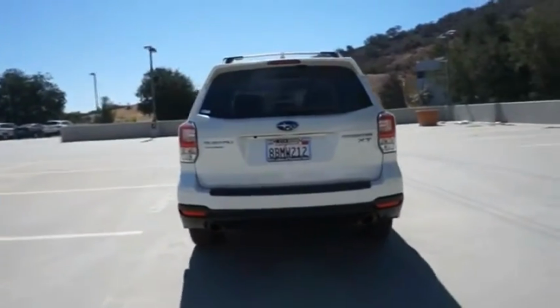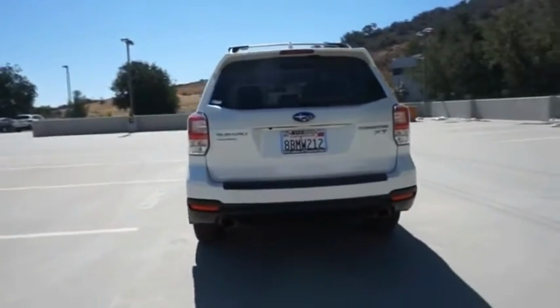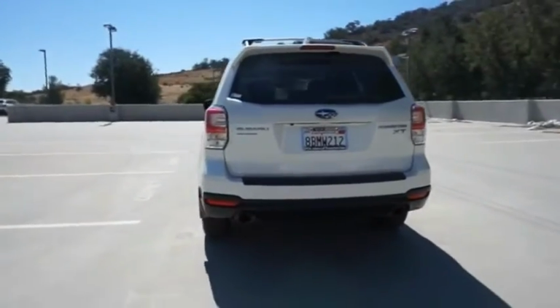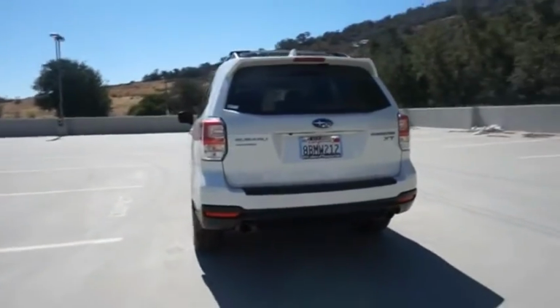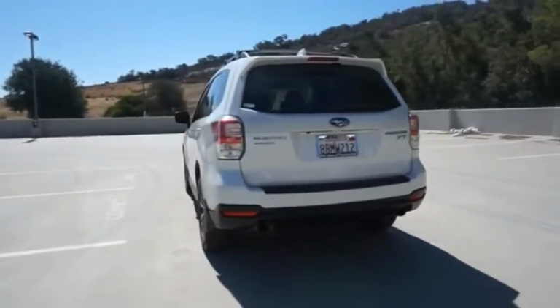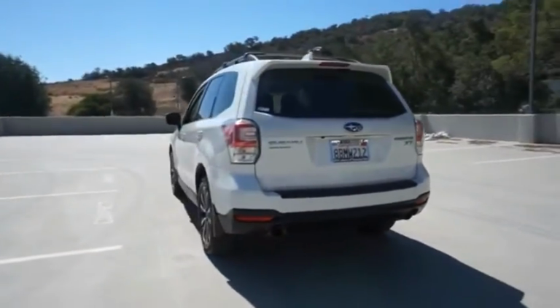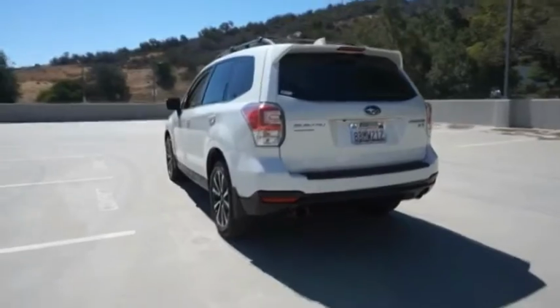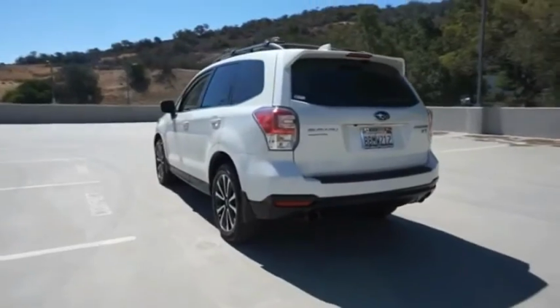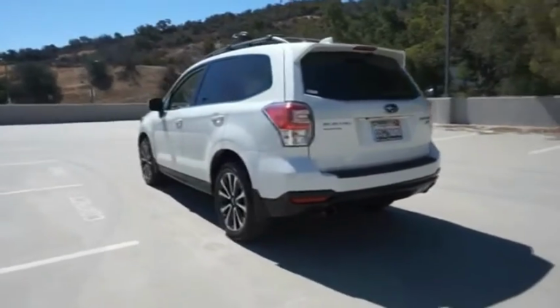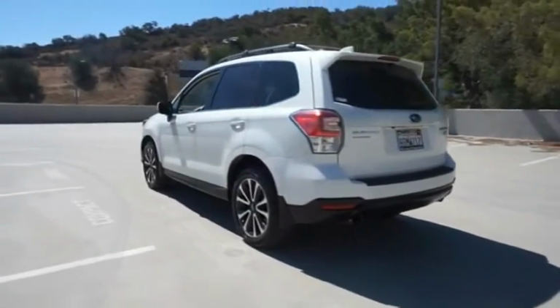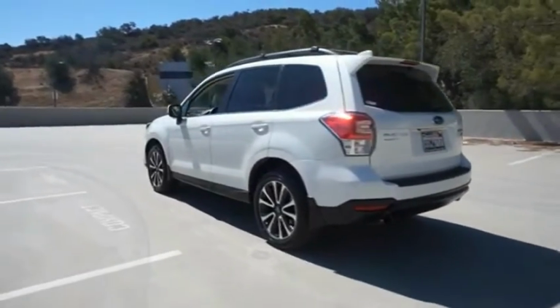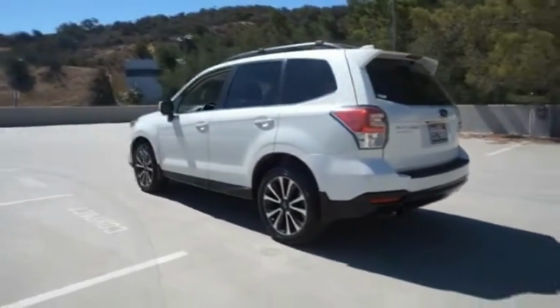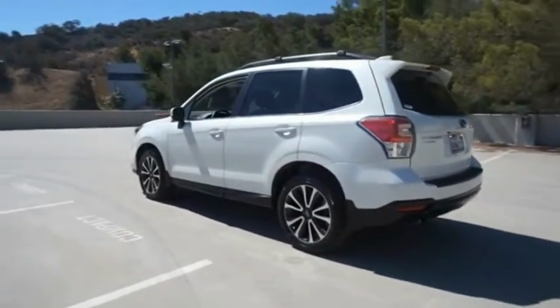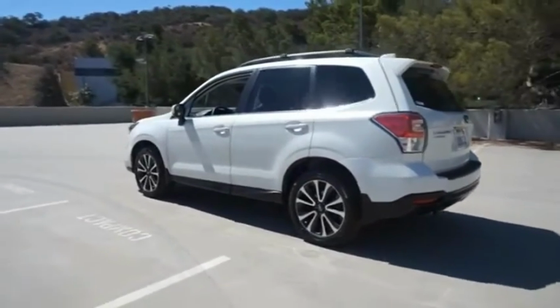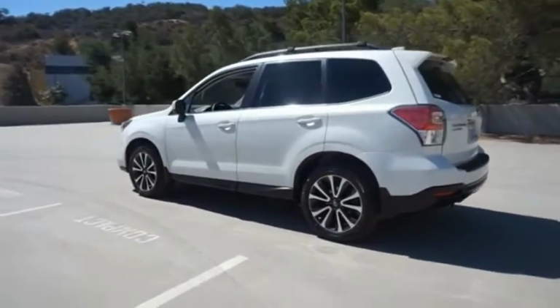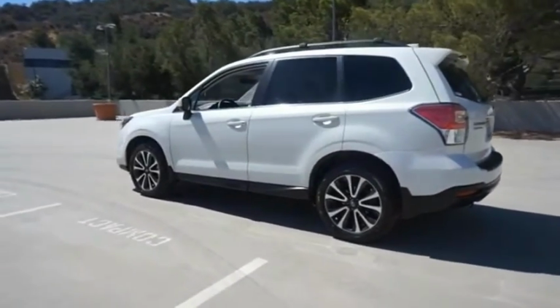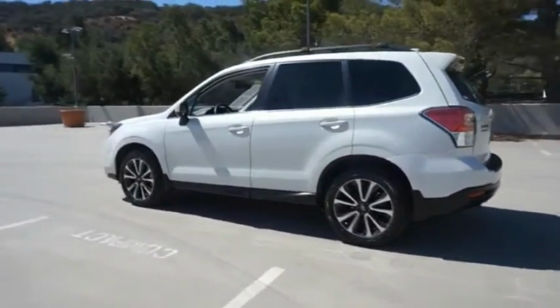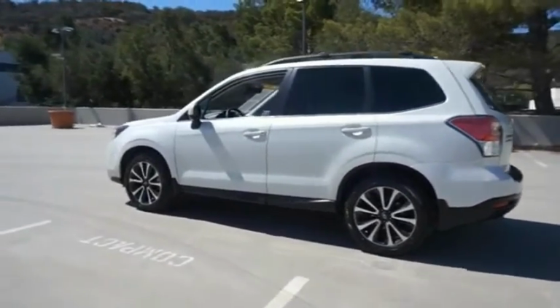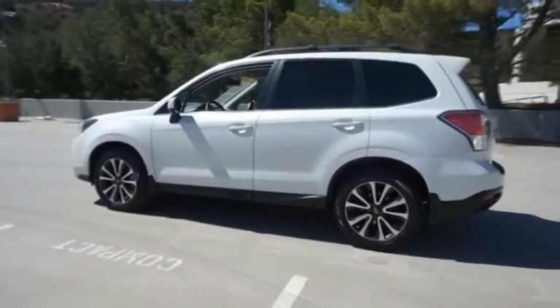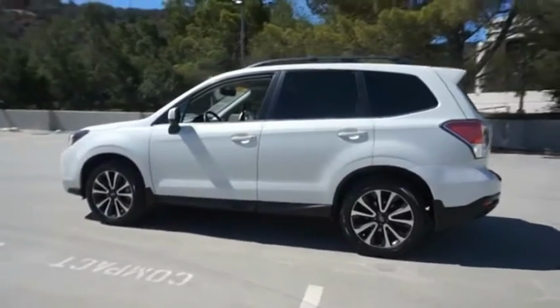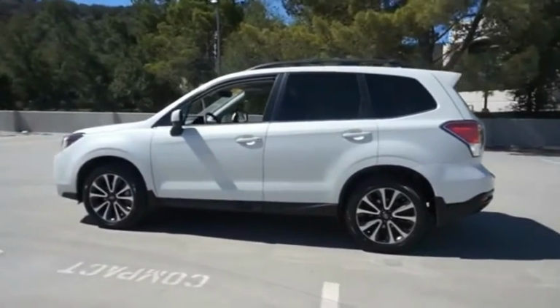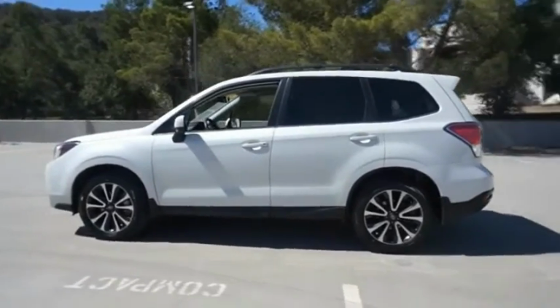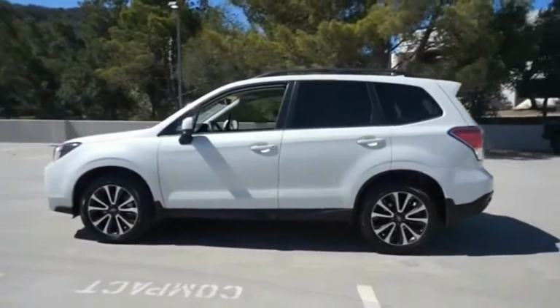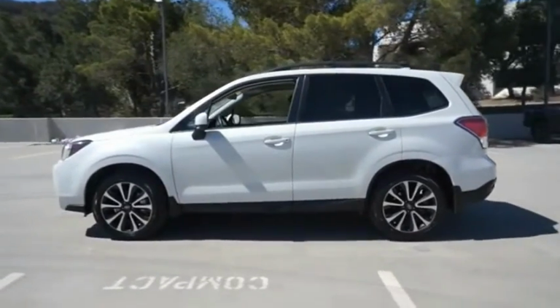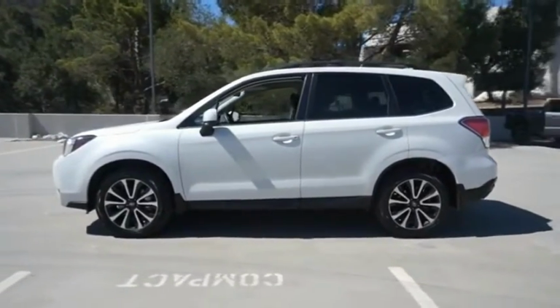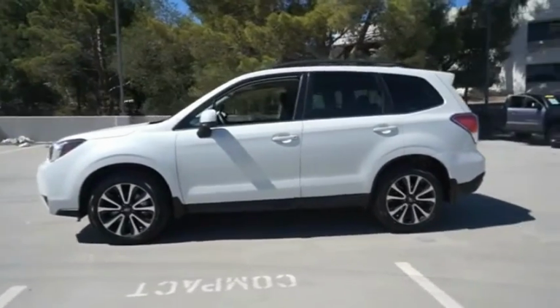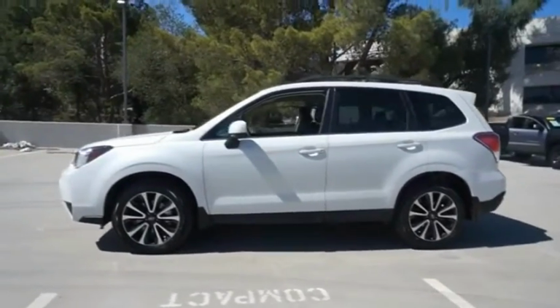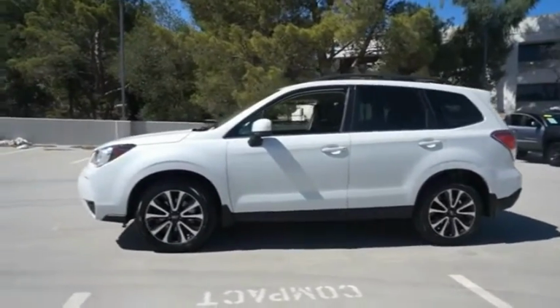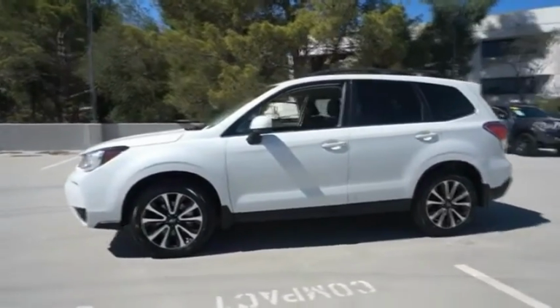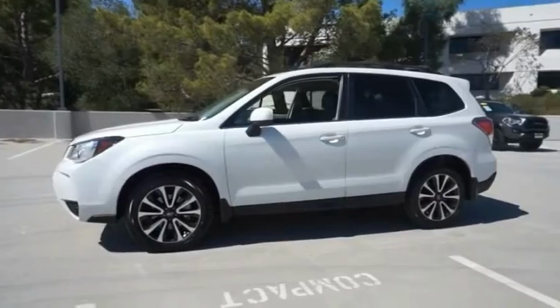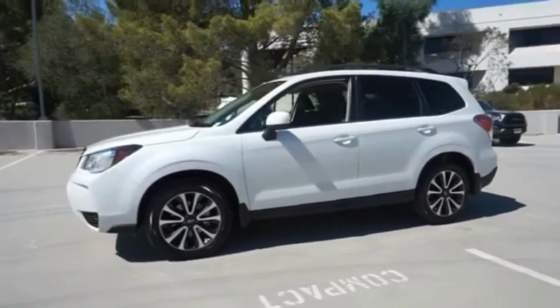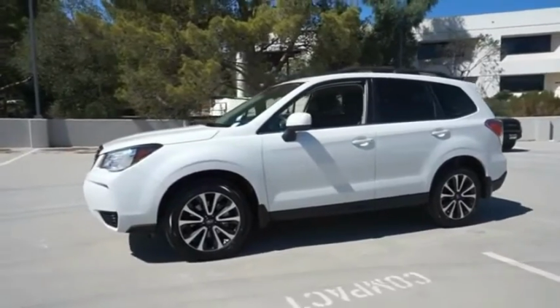The Subaru Forester is a sensible, practical and affordable vehicle. It has an impressive, comfortable ride and handles well. If affordable style and reliability are what you're looking for, this vehicle couldn't be more perfect. Drive it today.